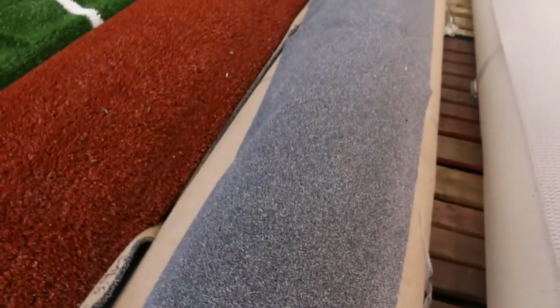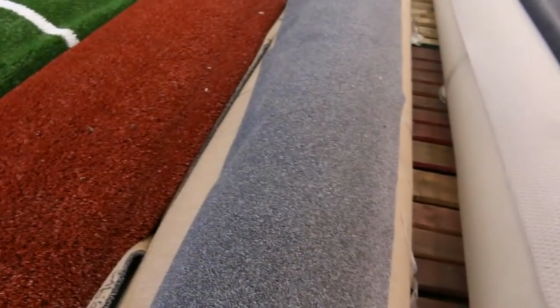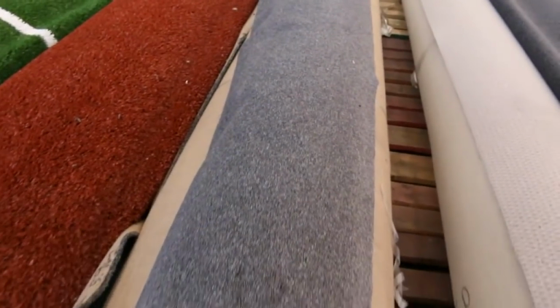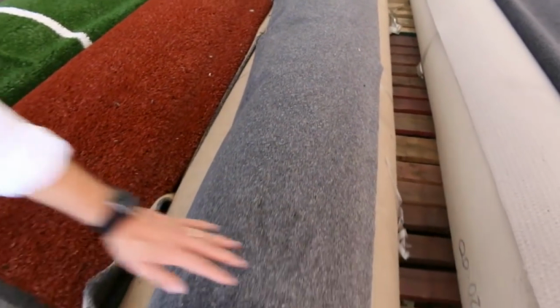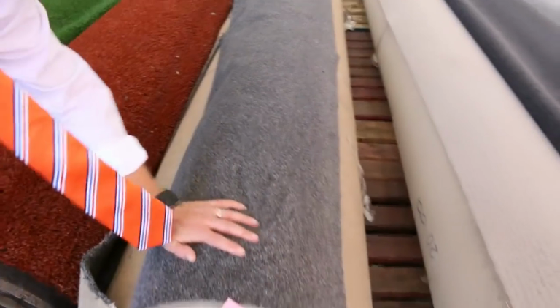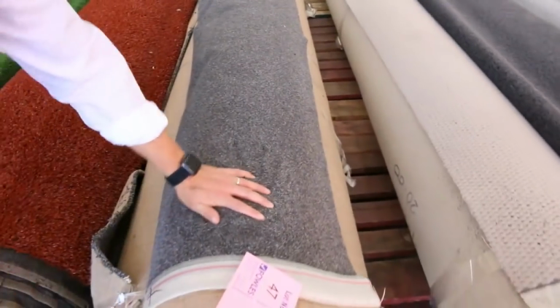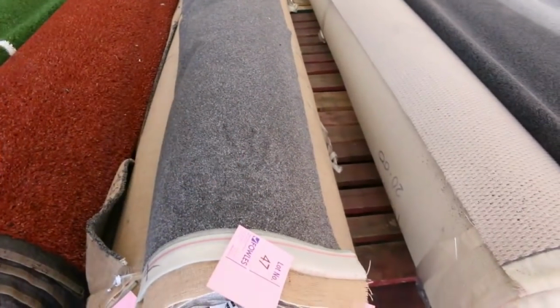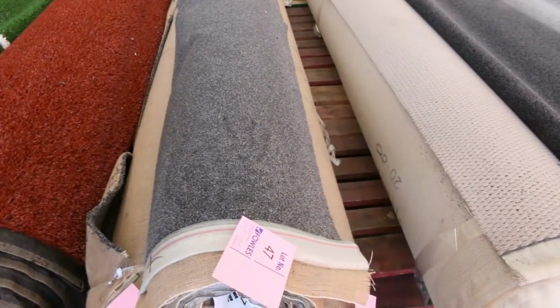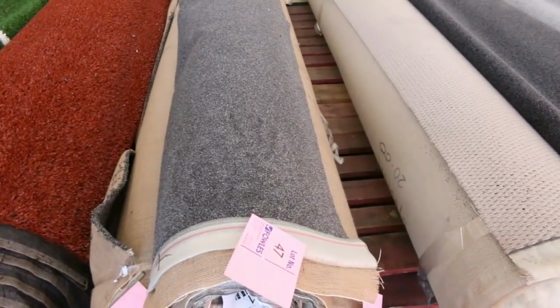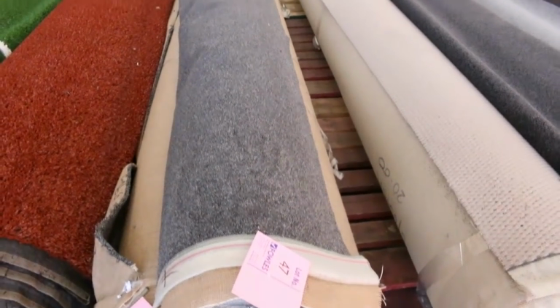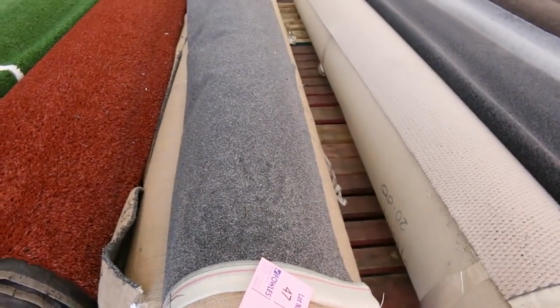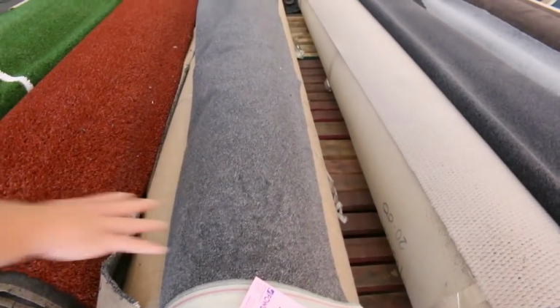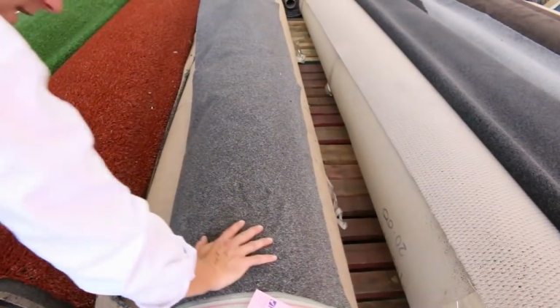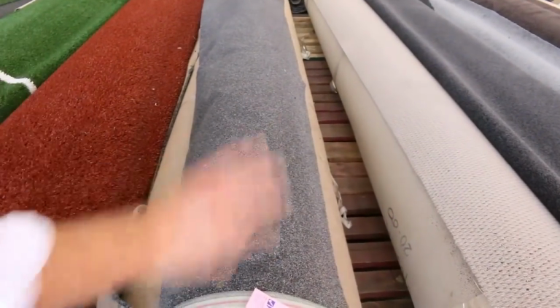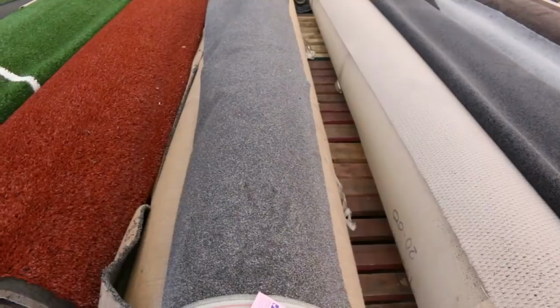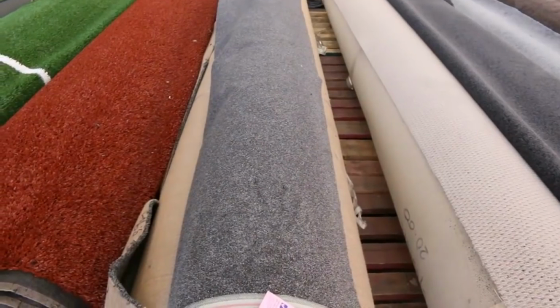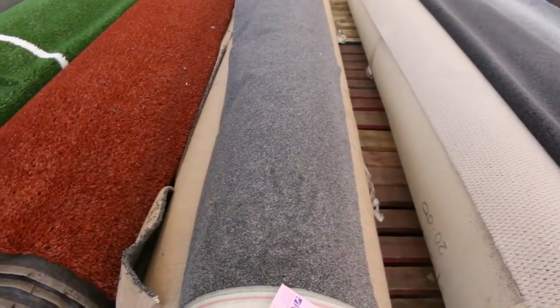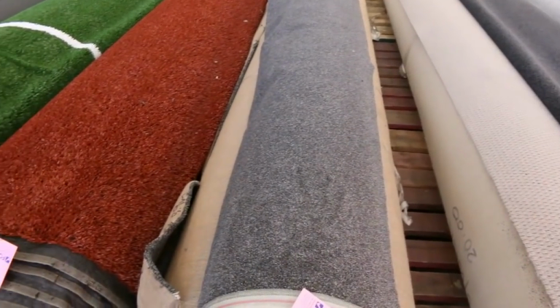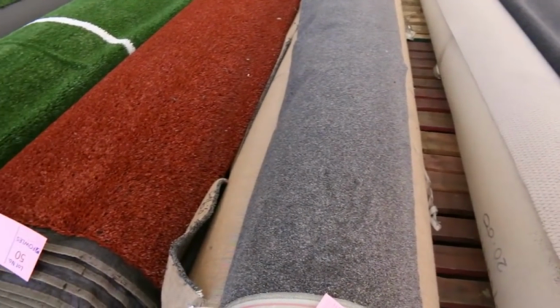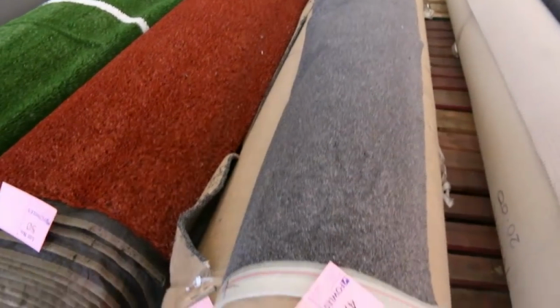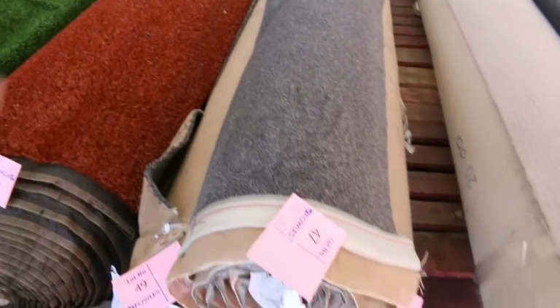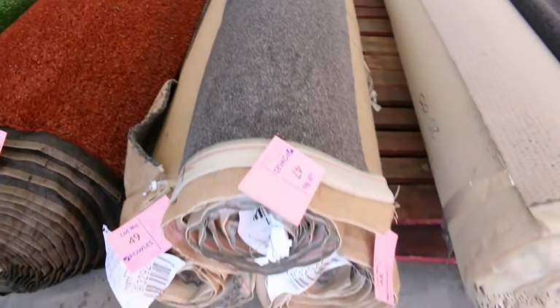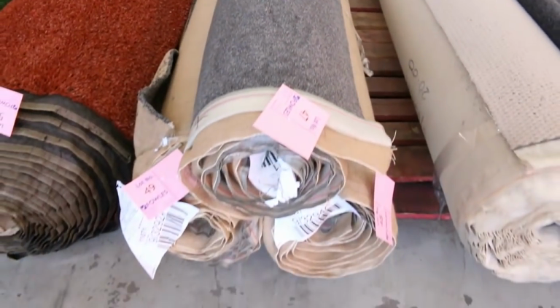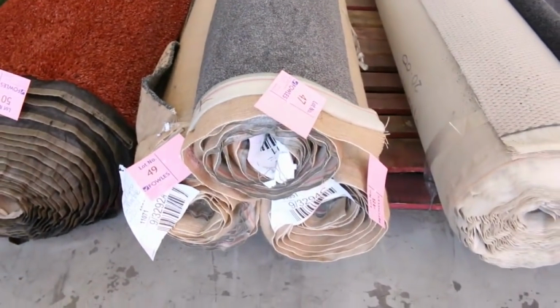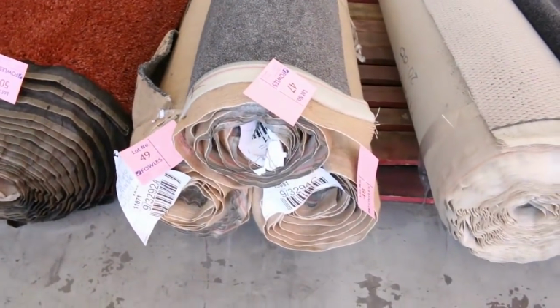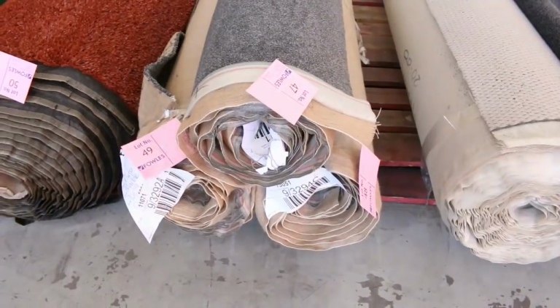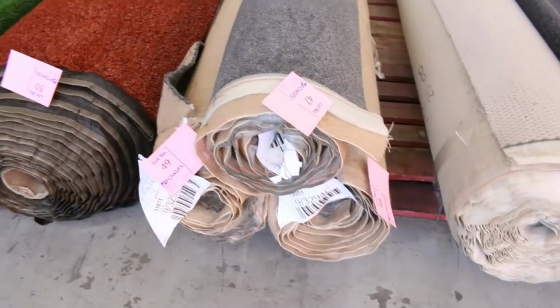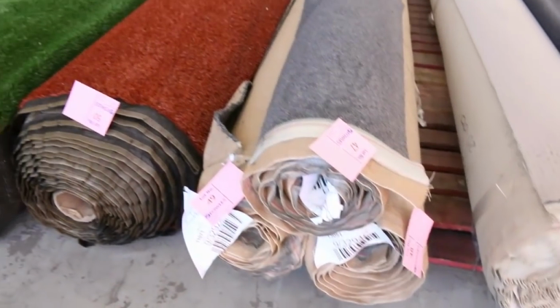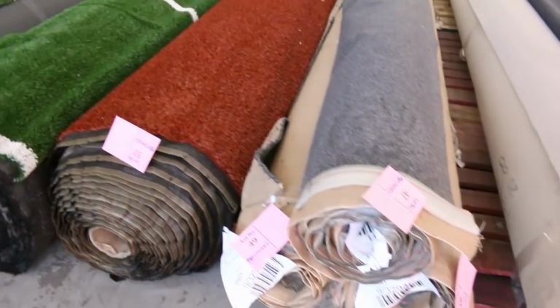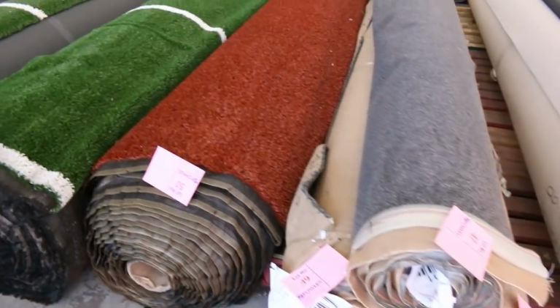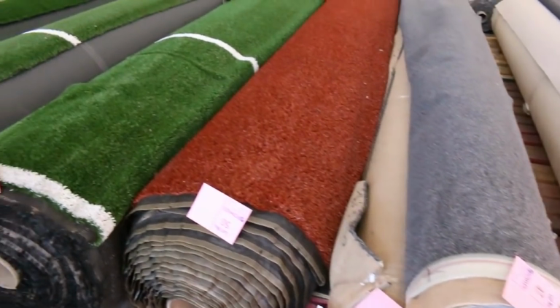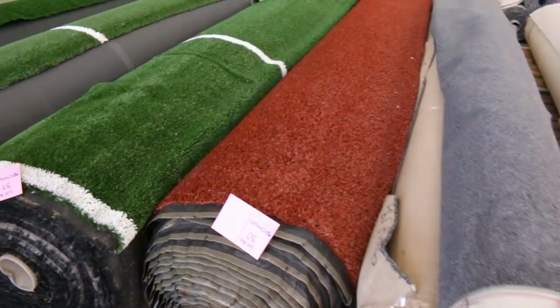Another nice load of beautiful sixty-ounce solution dyed nylon carpet in a beautiful grey colour. There are three pieces there, so the winning bidder will have the opportunity to take one, two, or all three of the lots. Again, two hundred bucks a metre in the shops and it could go for as little as twenty-five tomorrow.